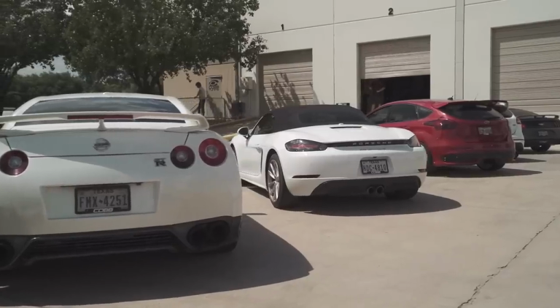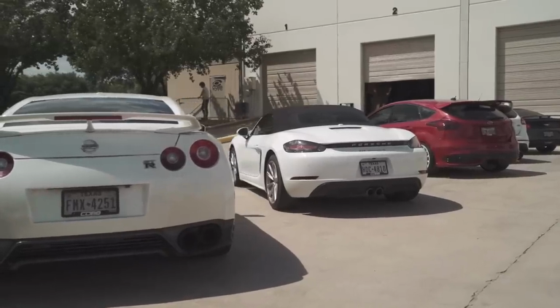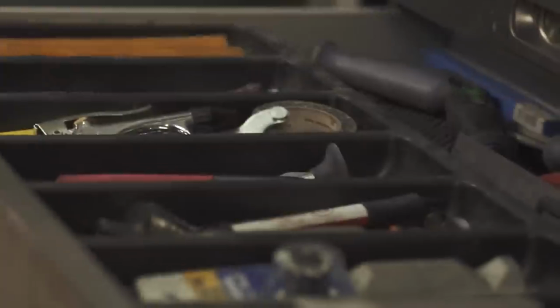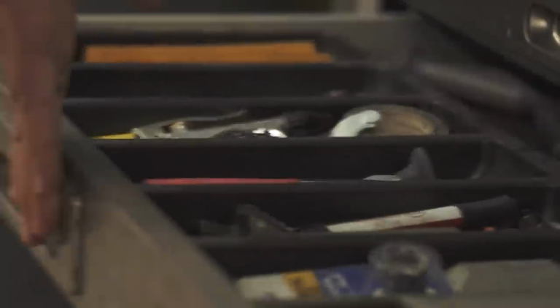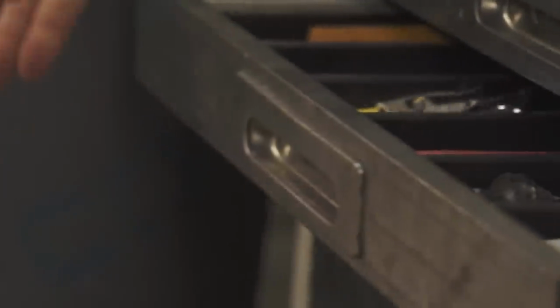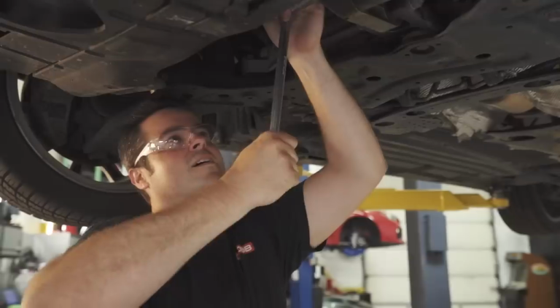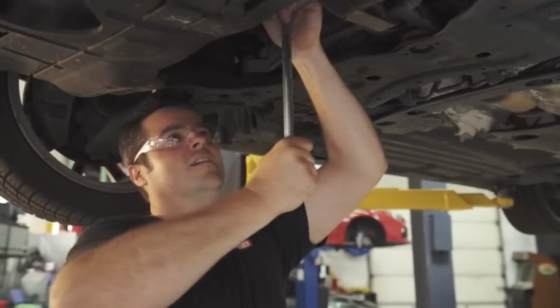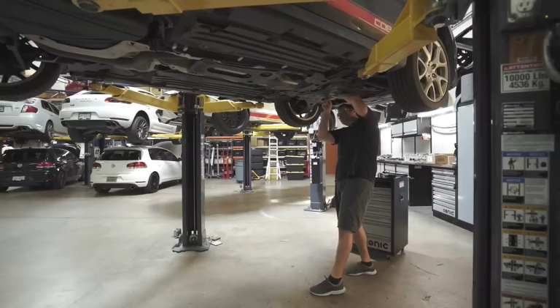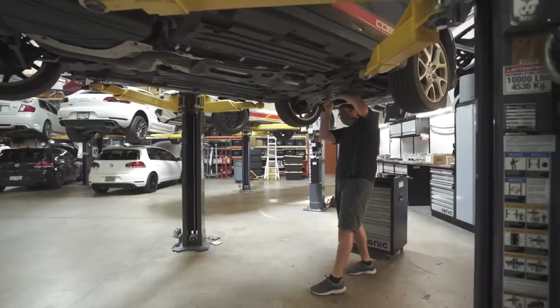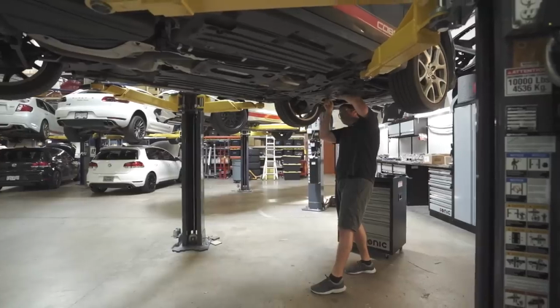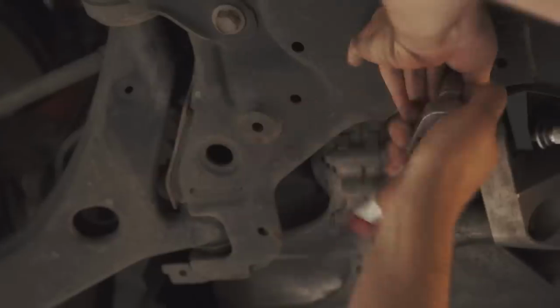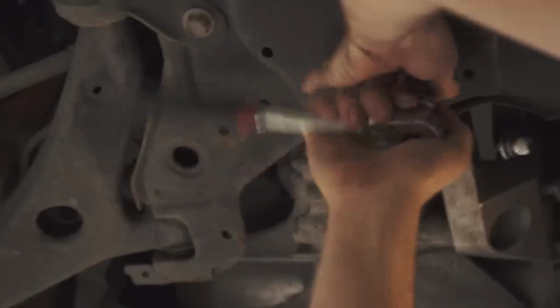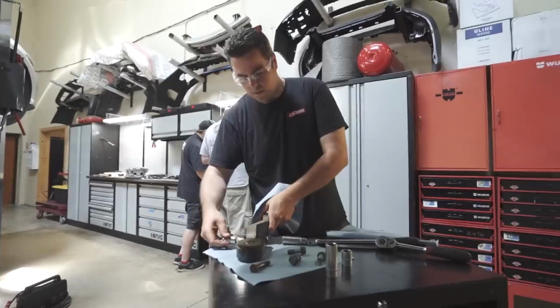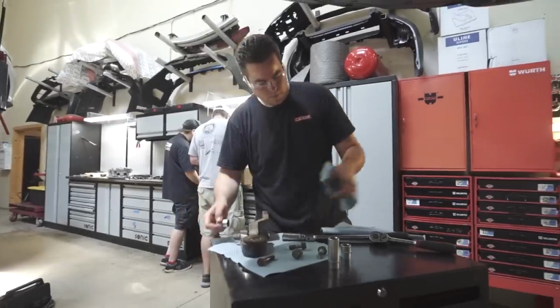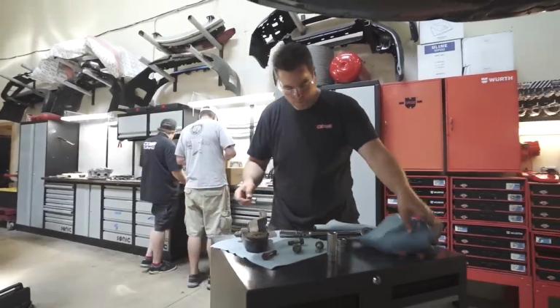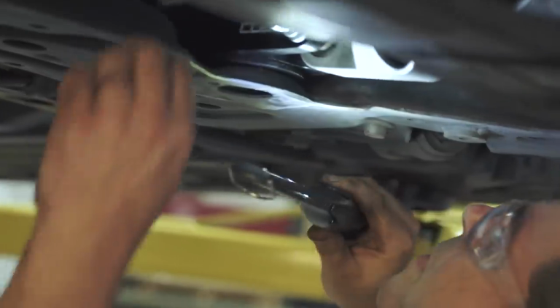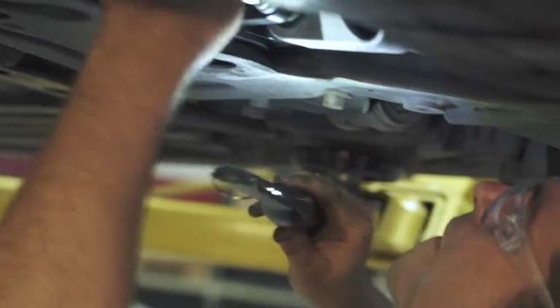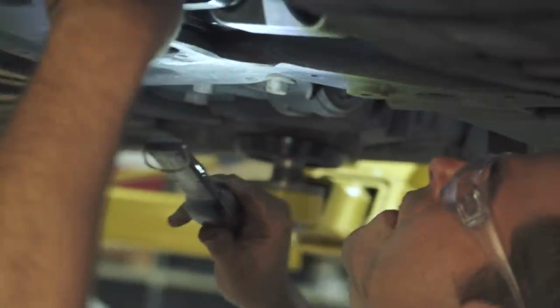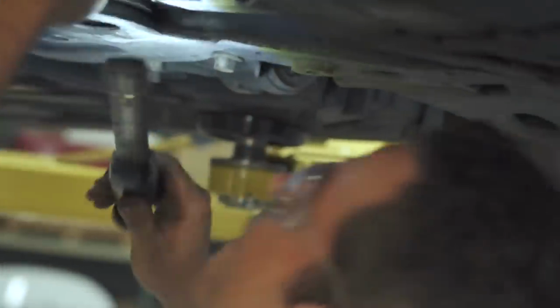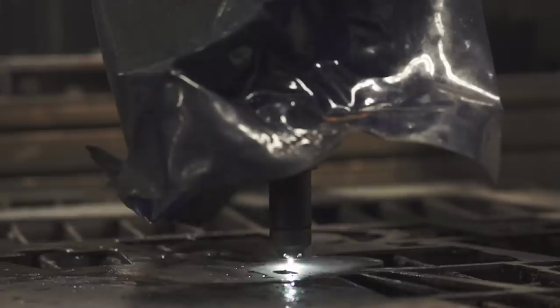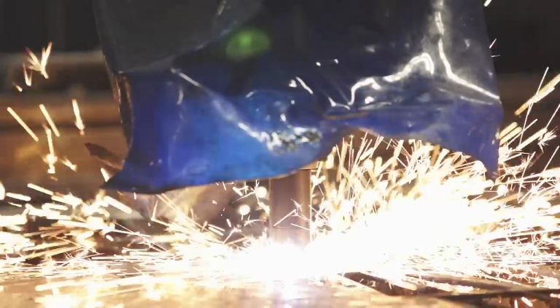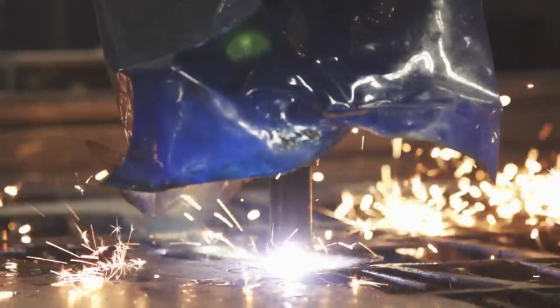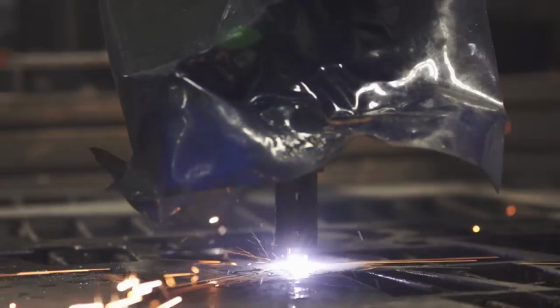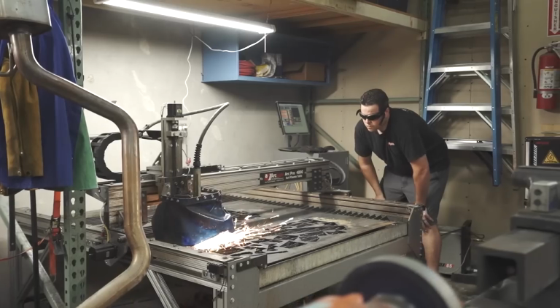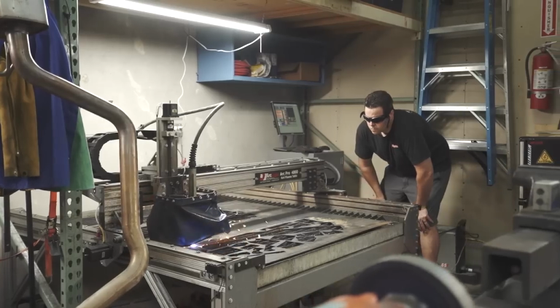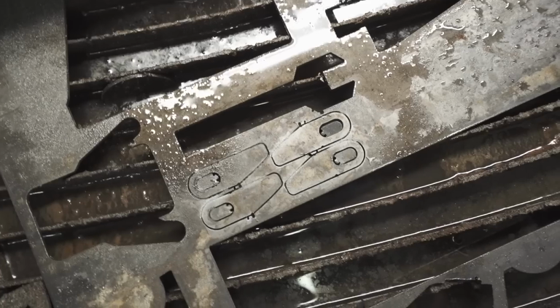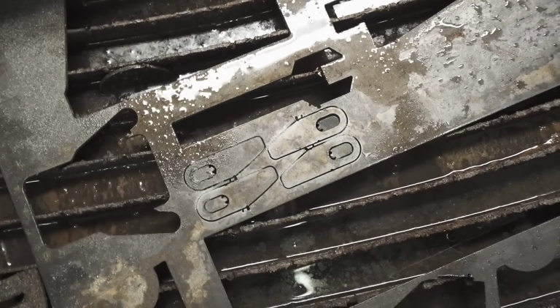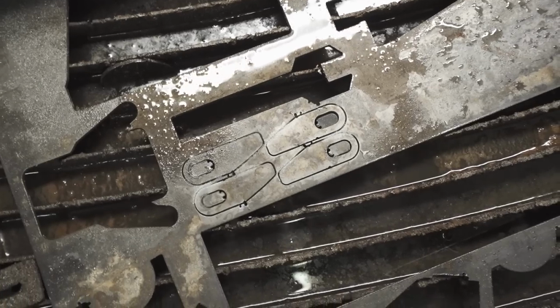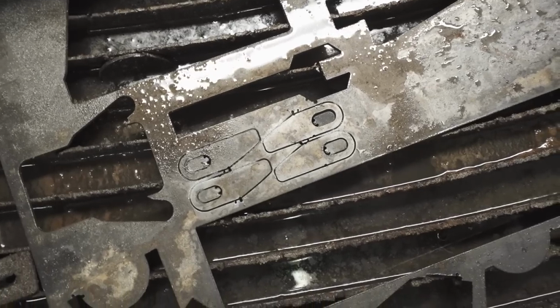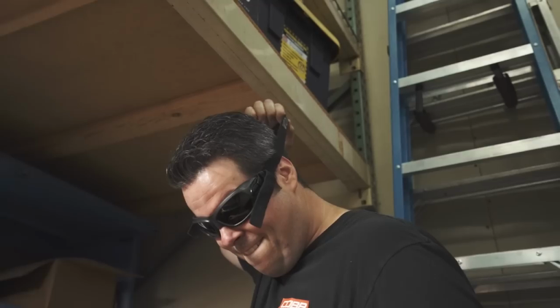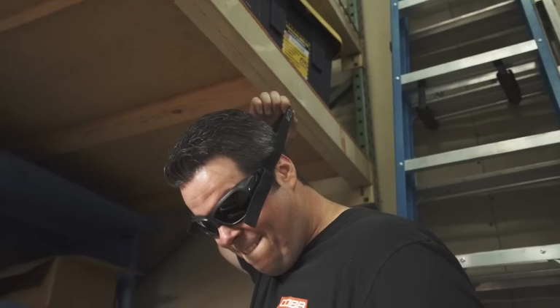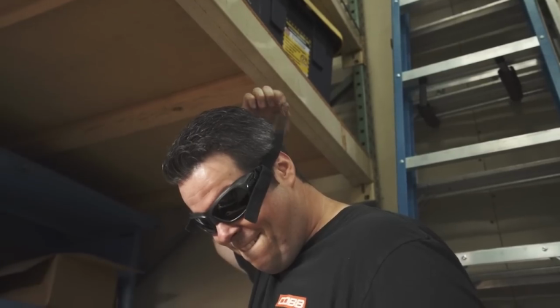A car enthusiast is somebody that wants to make the car their own. I don't want to talk to a bunch of guys who have the same vehicle as me — I want to see what other people are doing on other cars, because having something that's a little bit different than the way the other guy did it is what's fun about it.